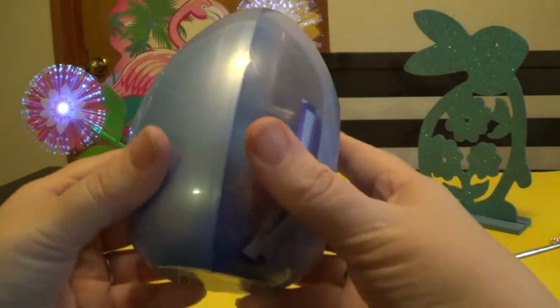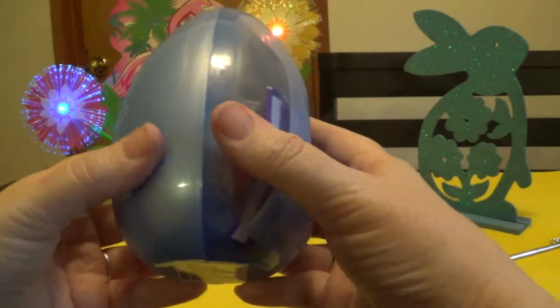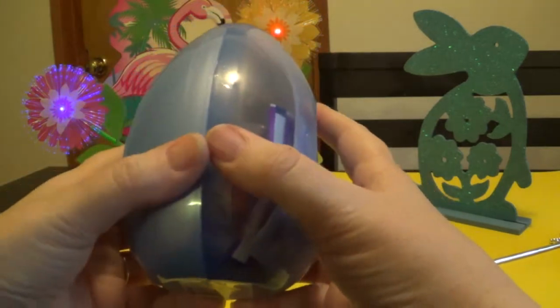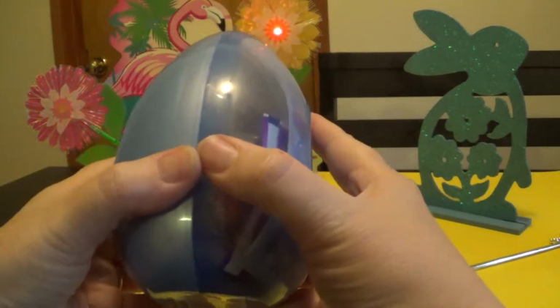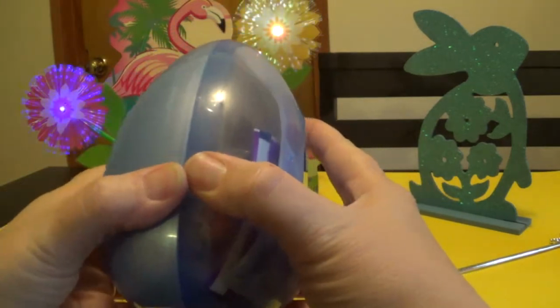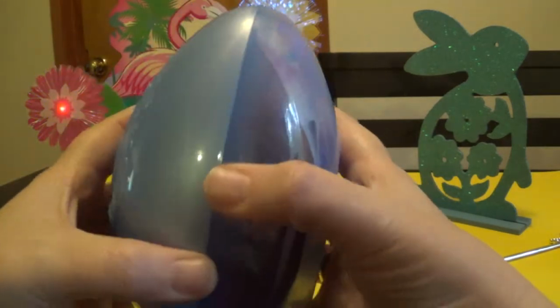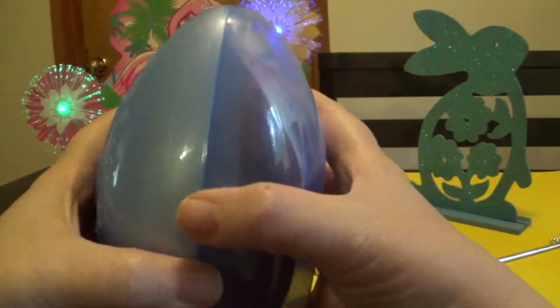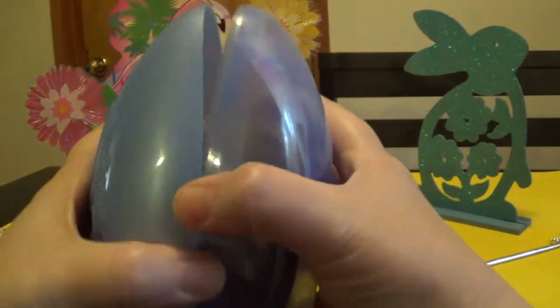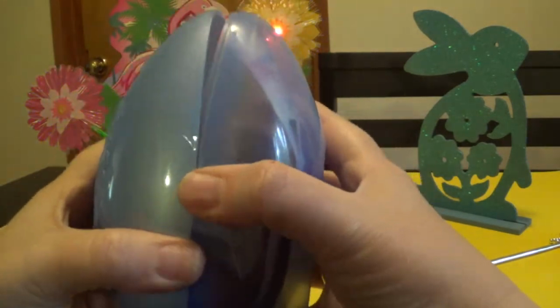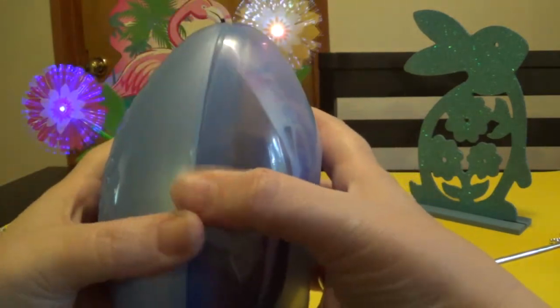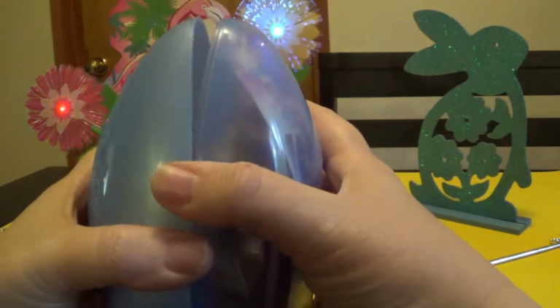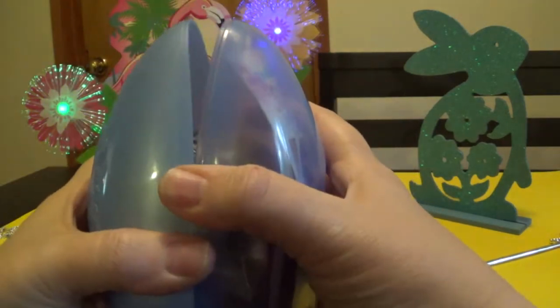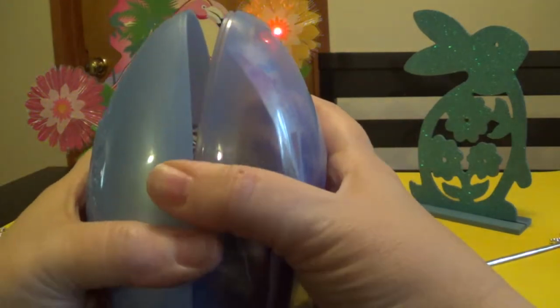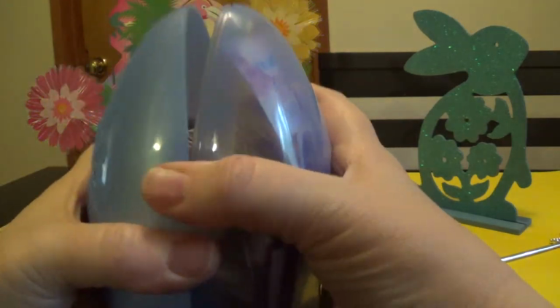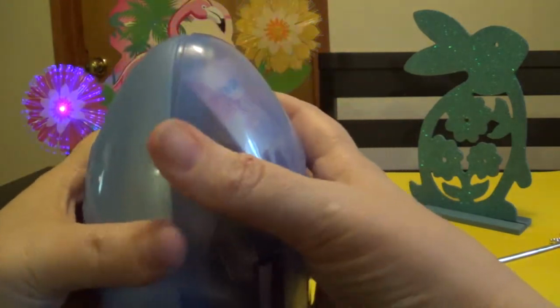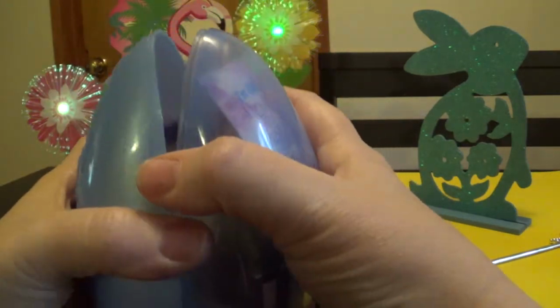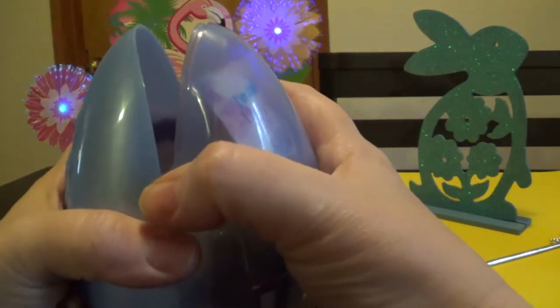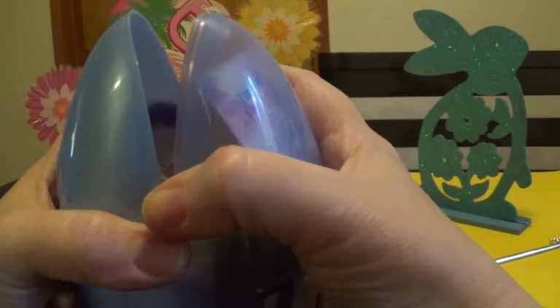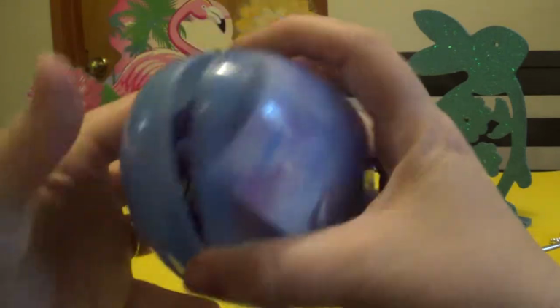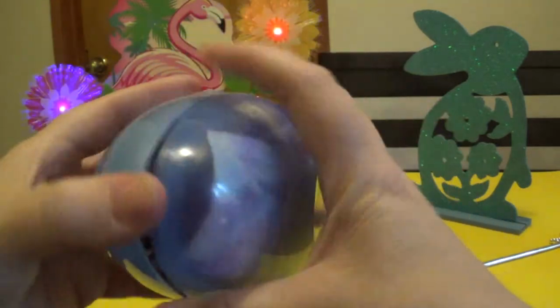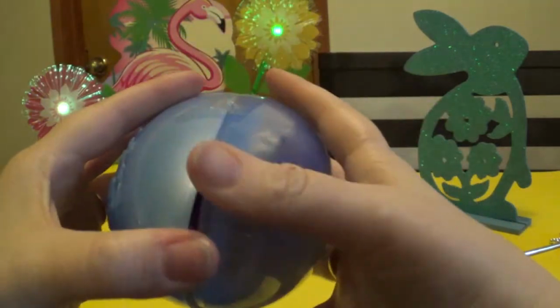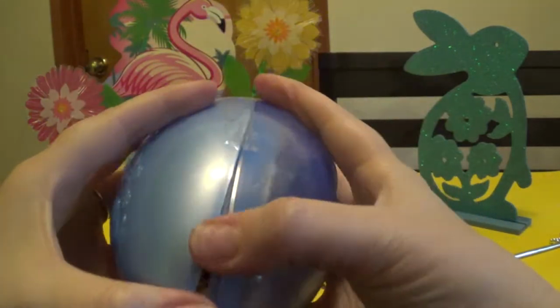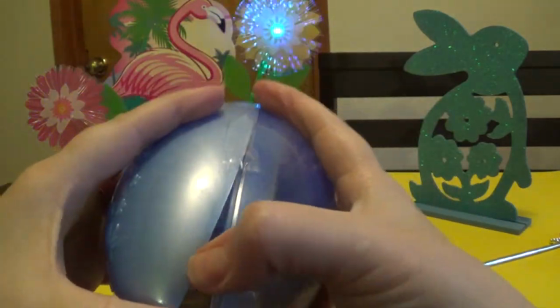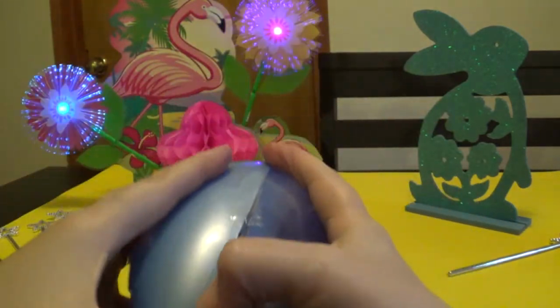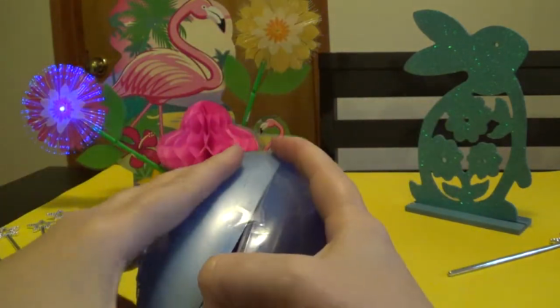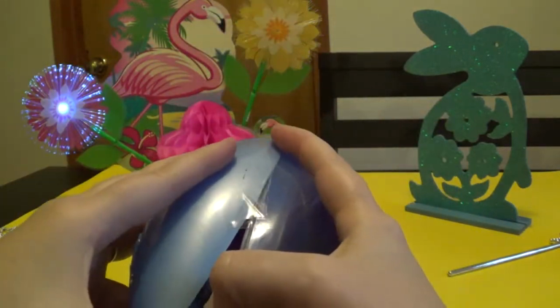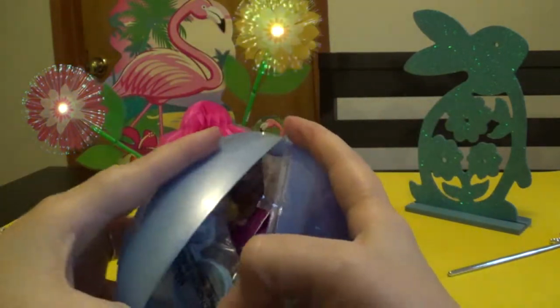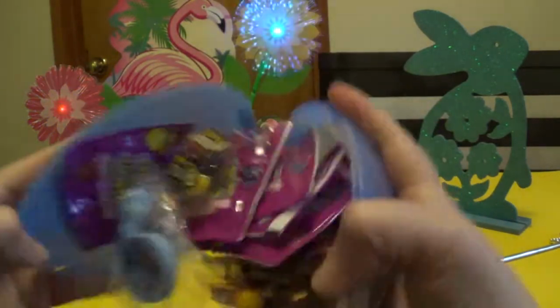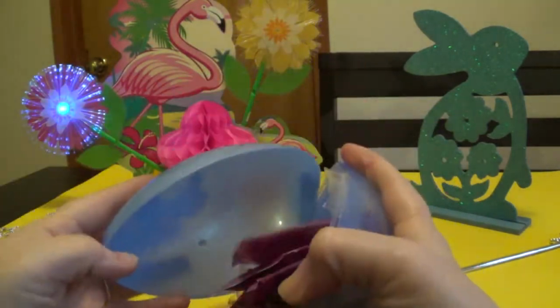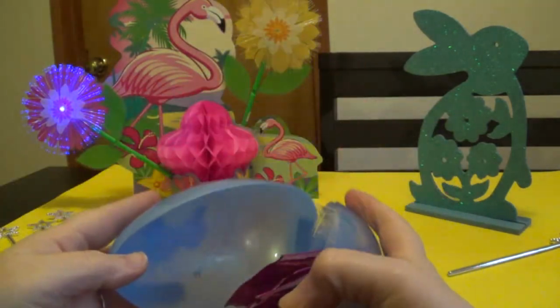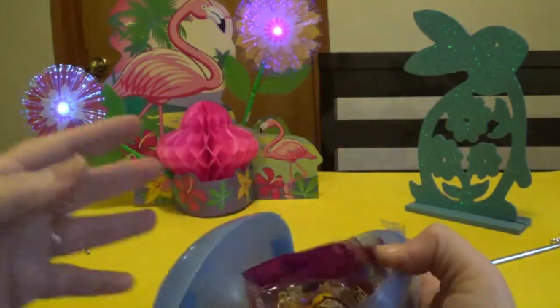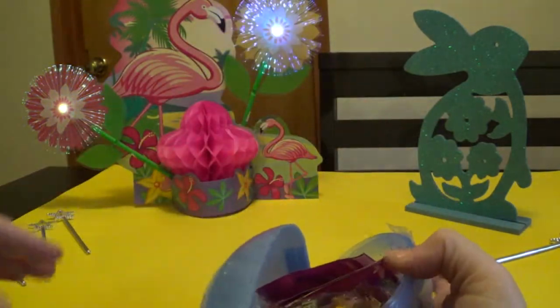And you open it up, pop it, open it, and there's tape in there.